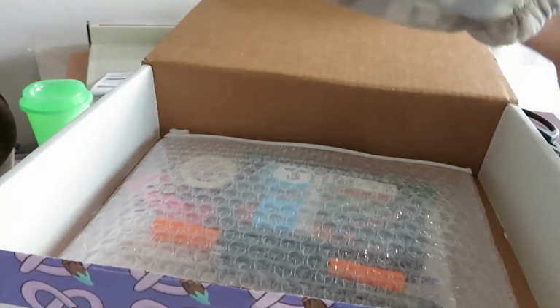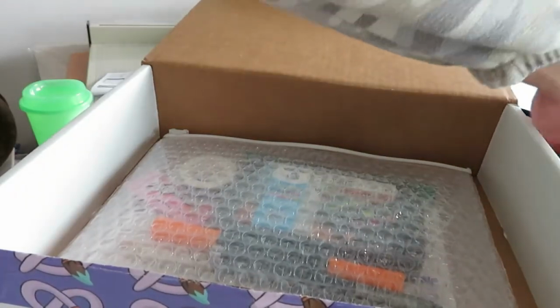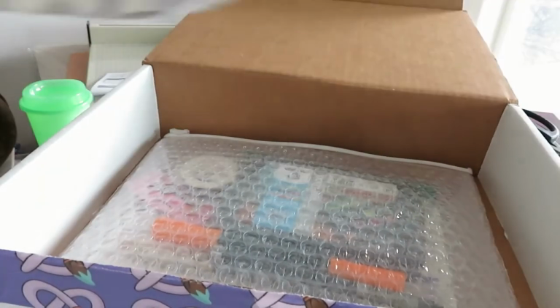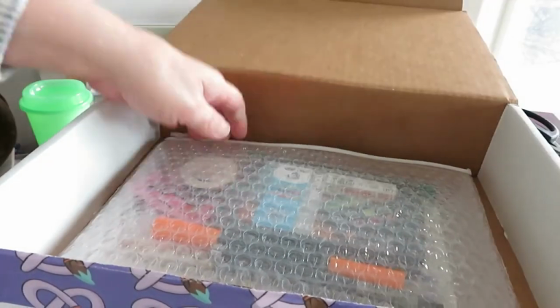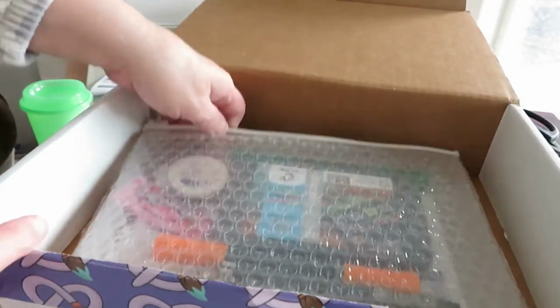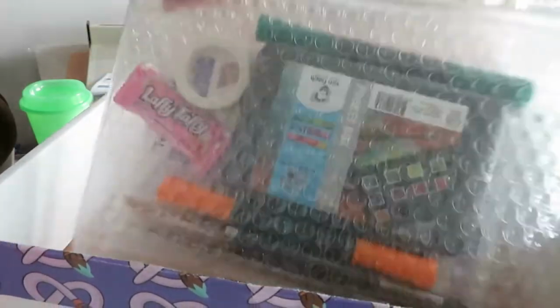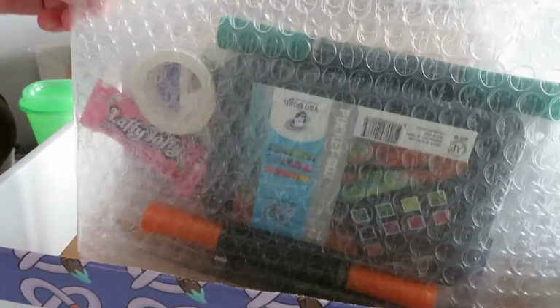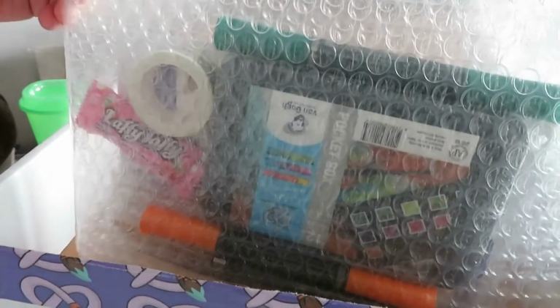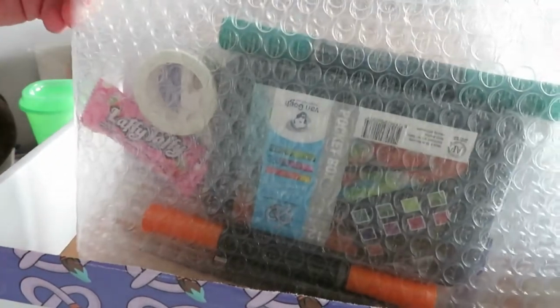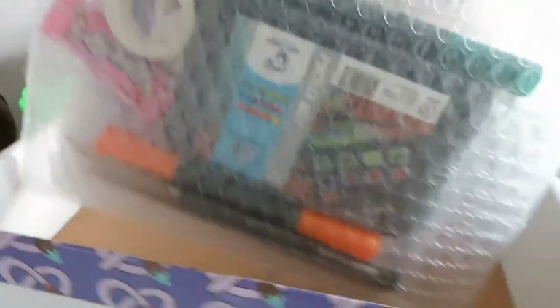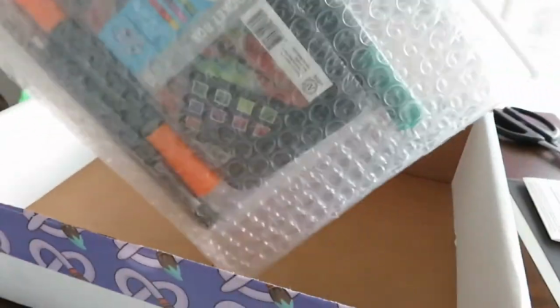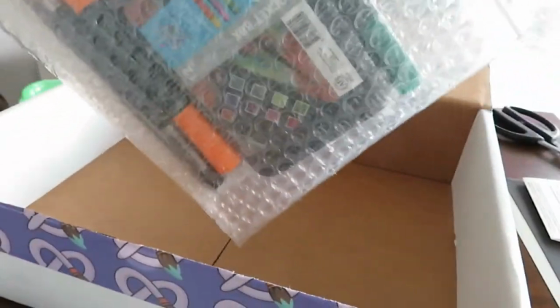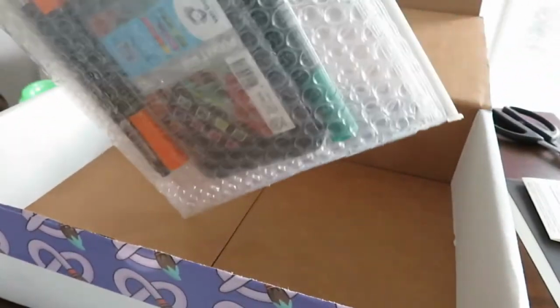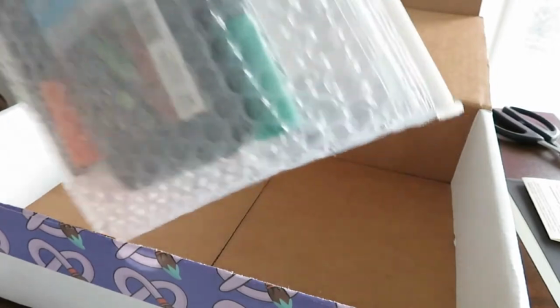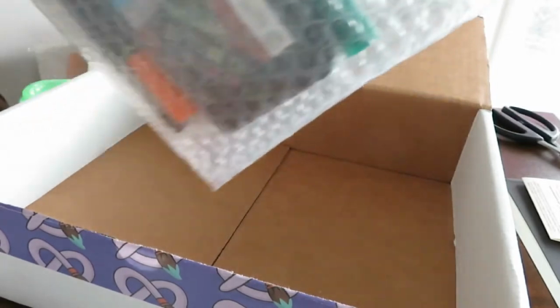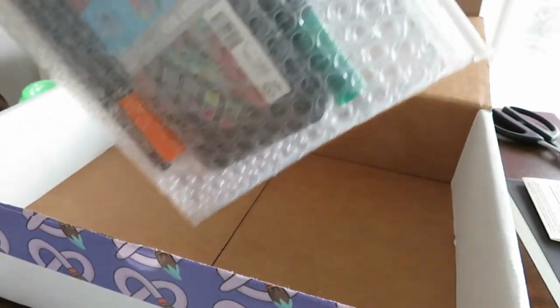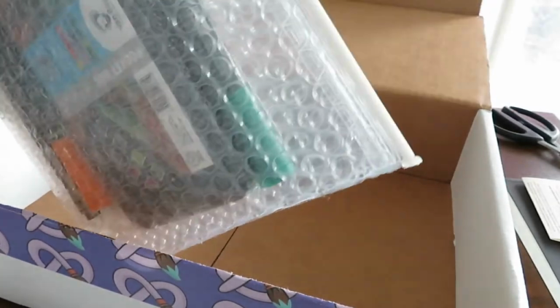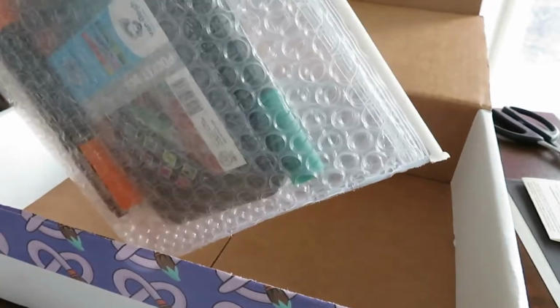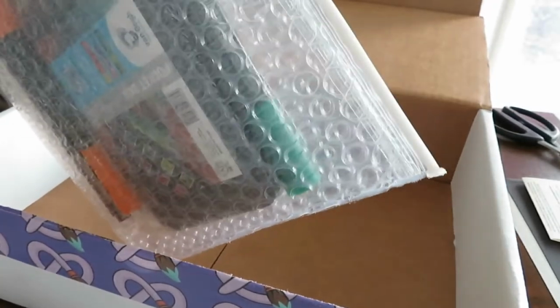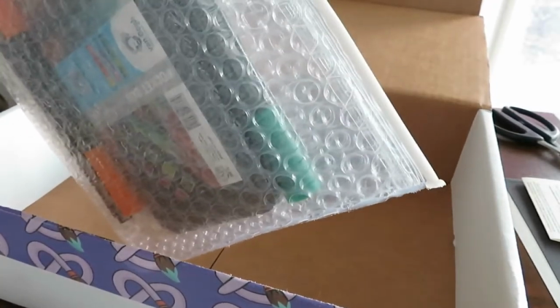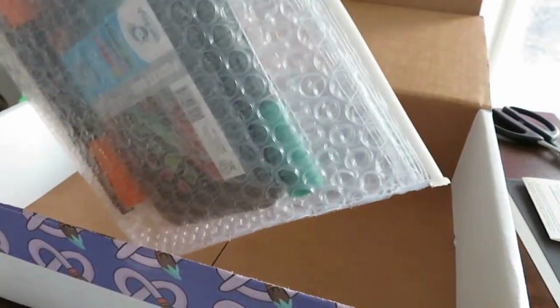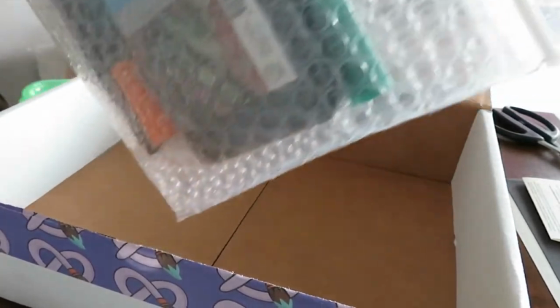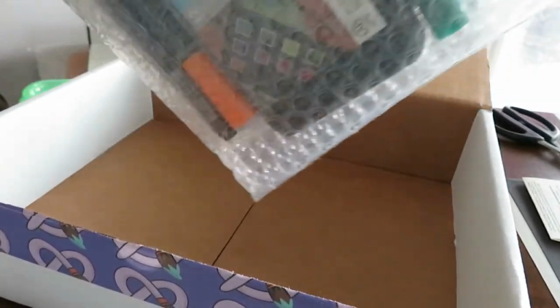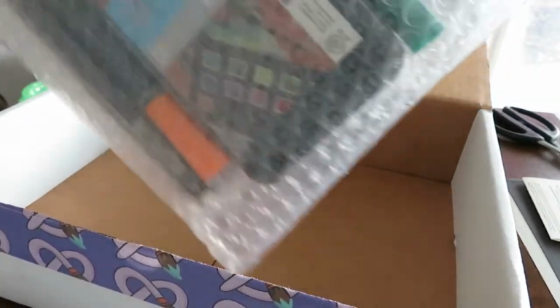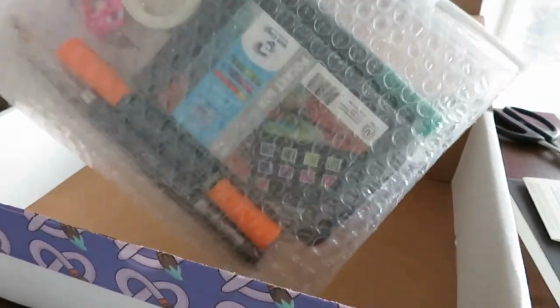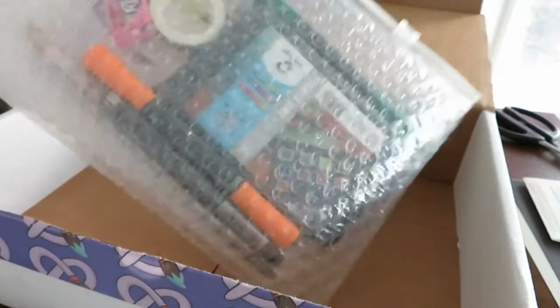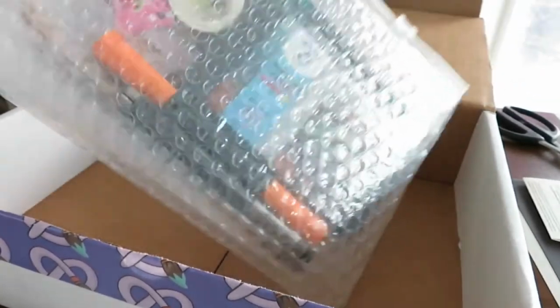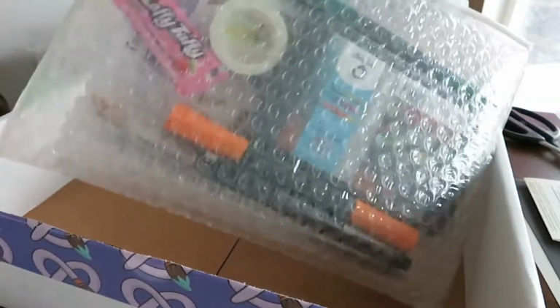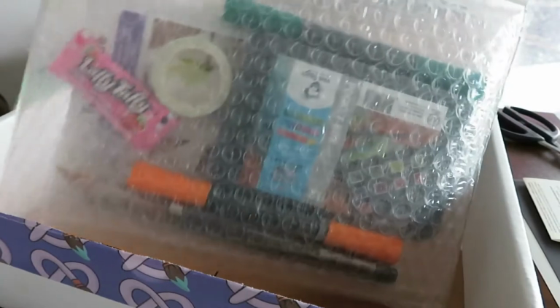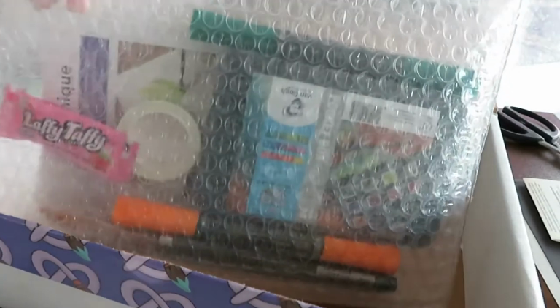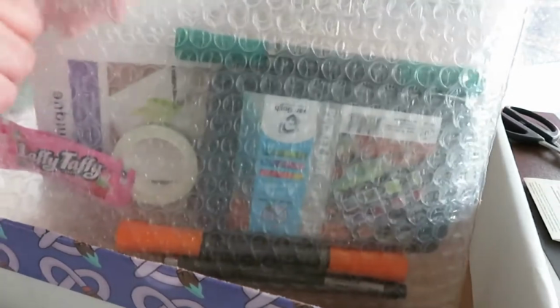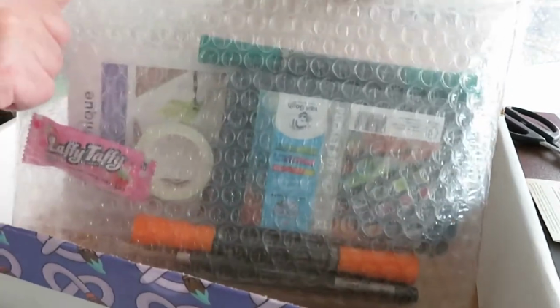Every one of the boxes will include something to paint on. The other supplies come in a nice bubble wrap bag — I love these kinds of bags so I'll be keeping this one.